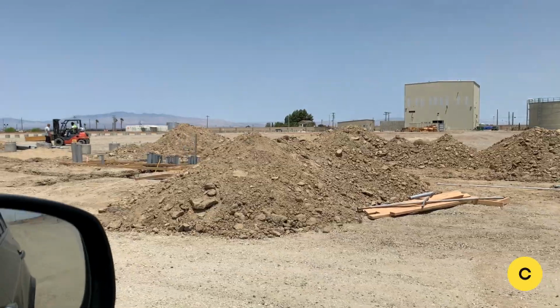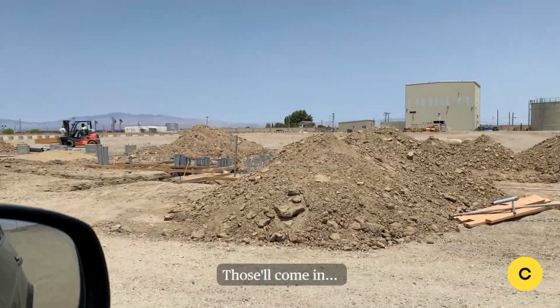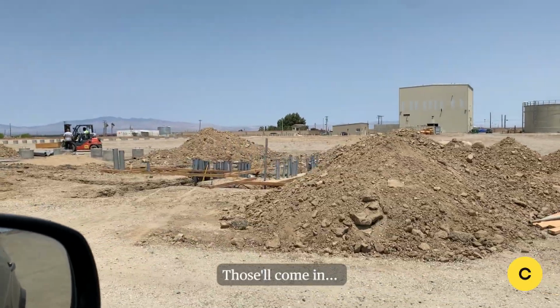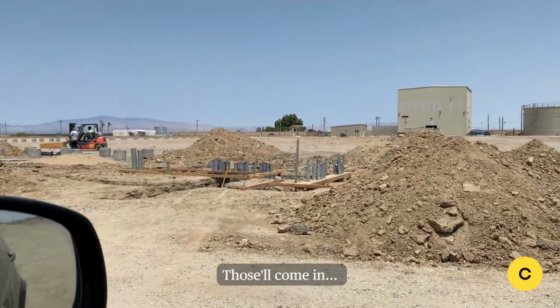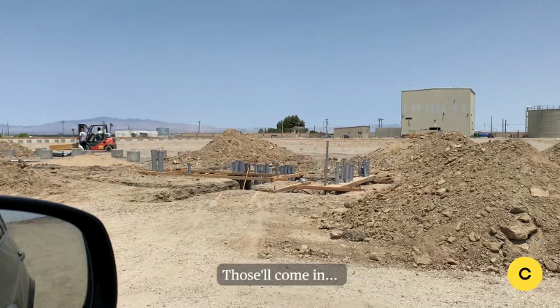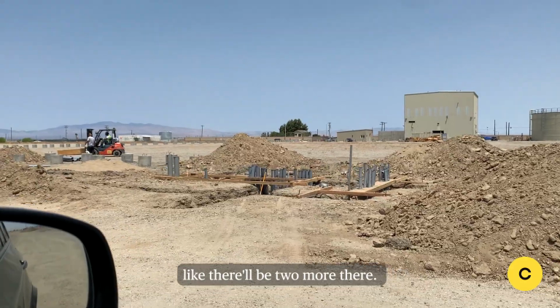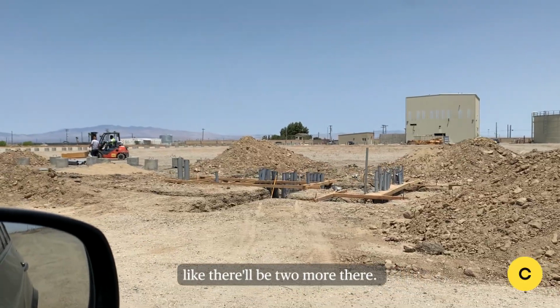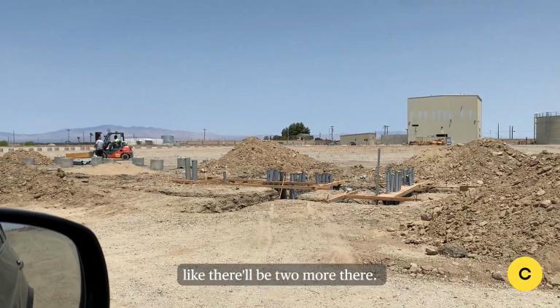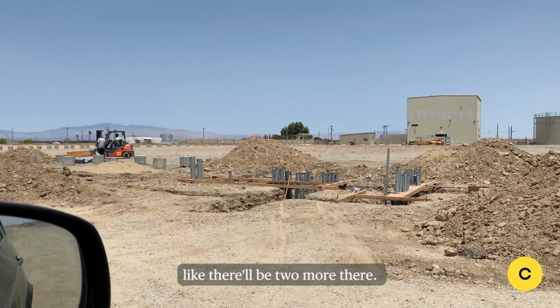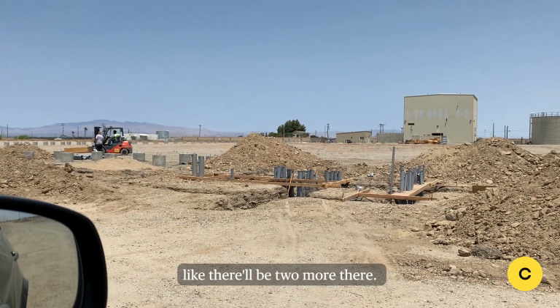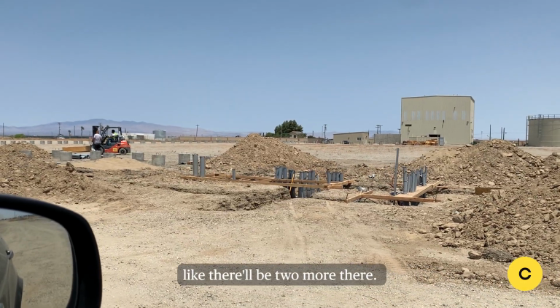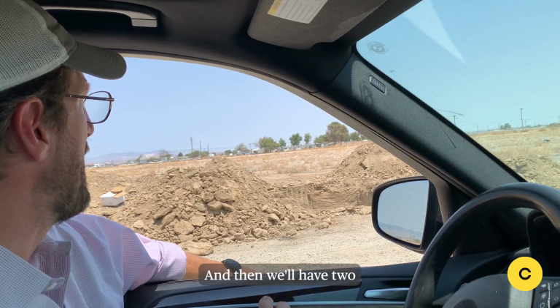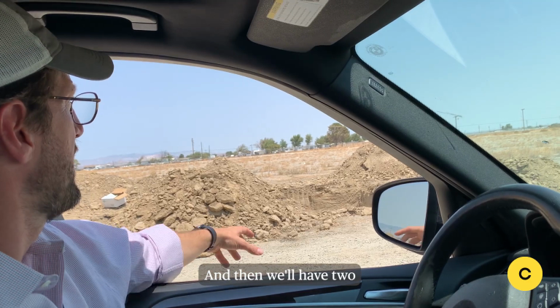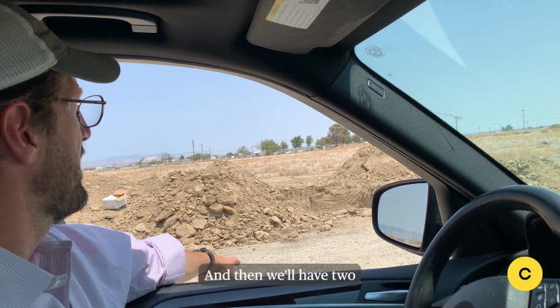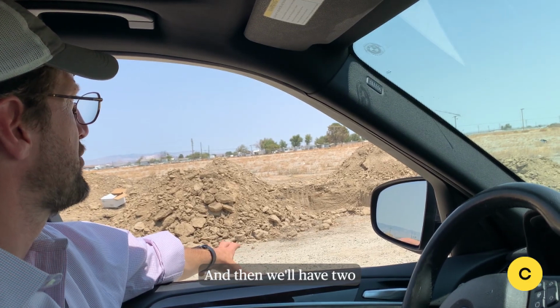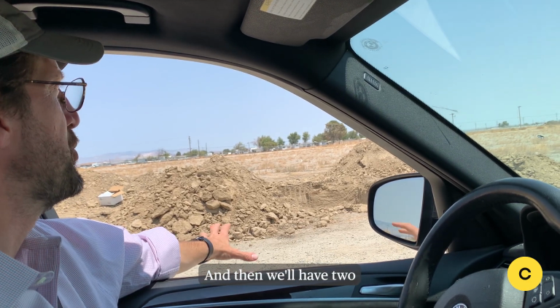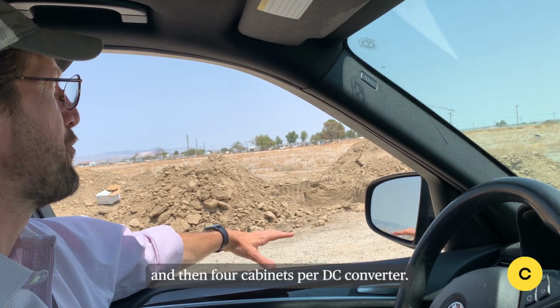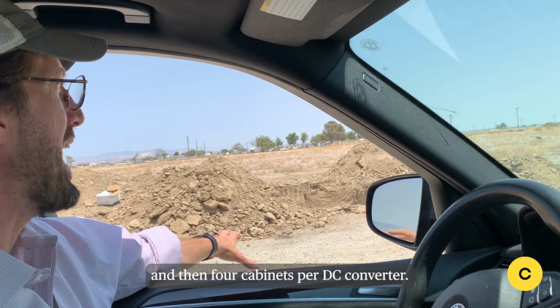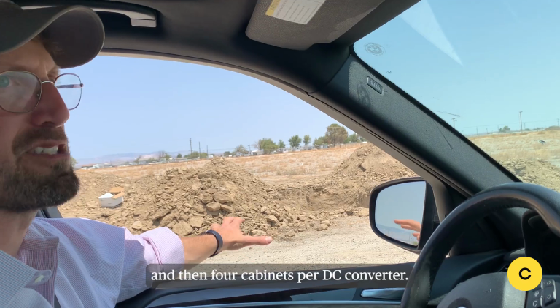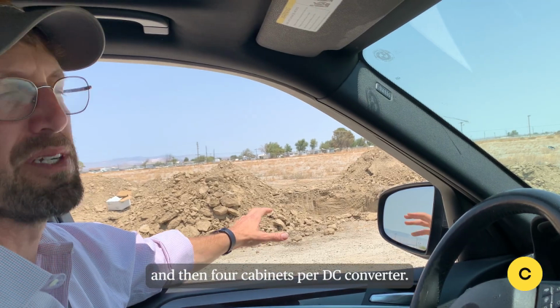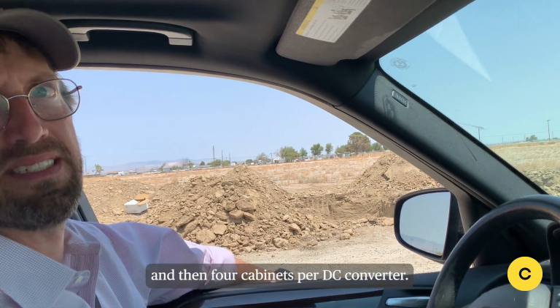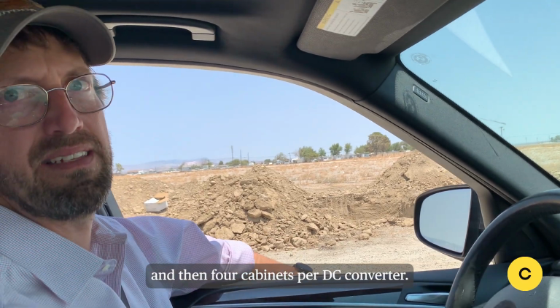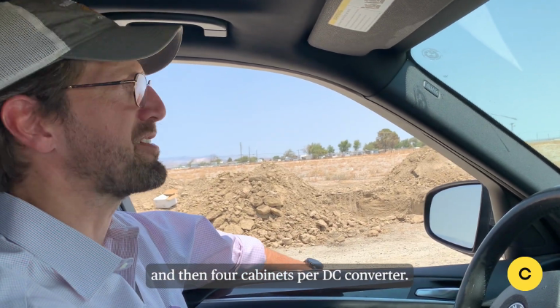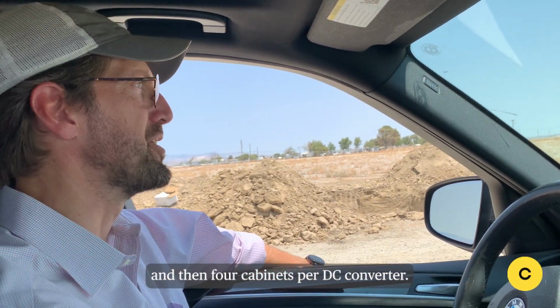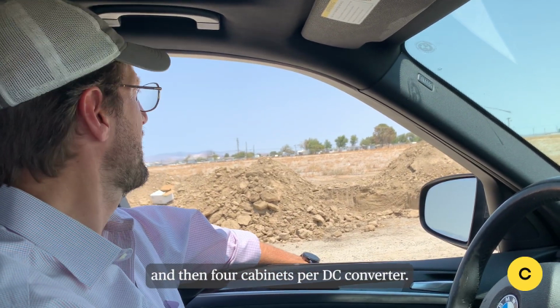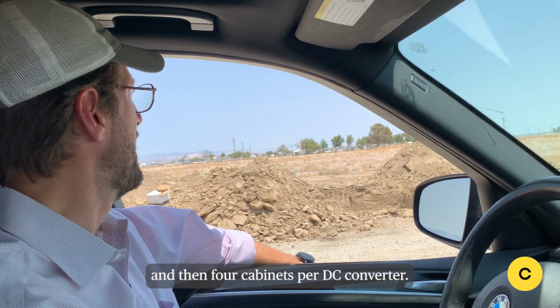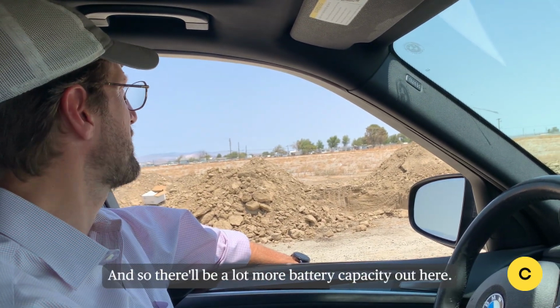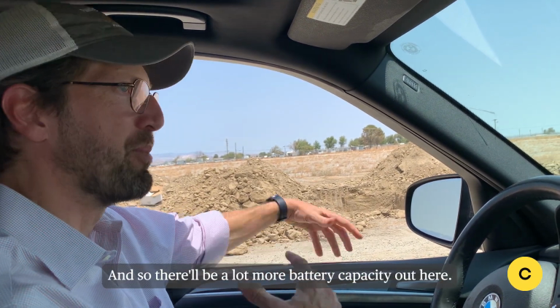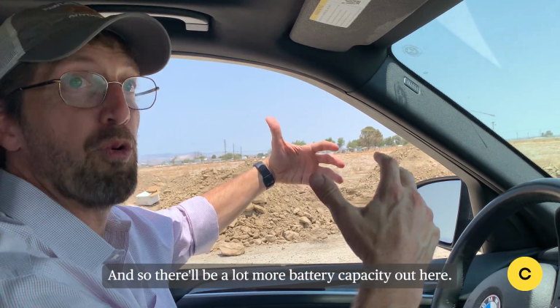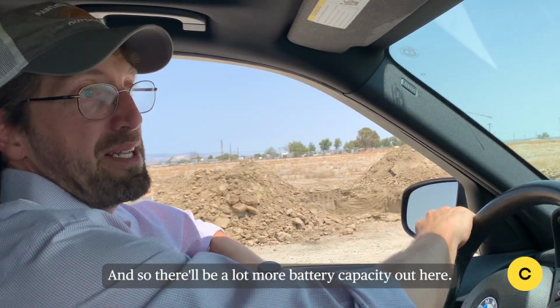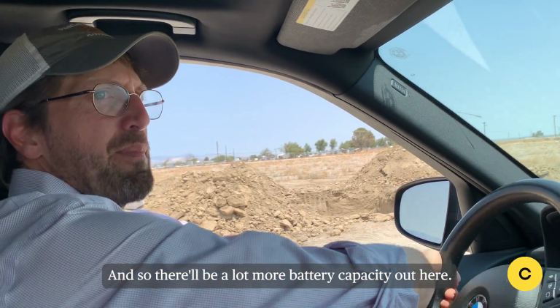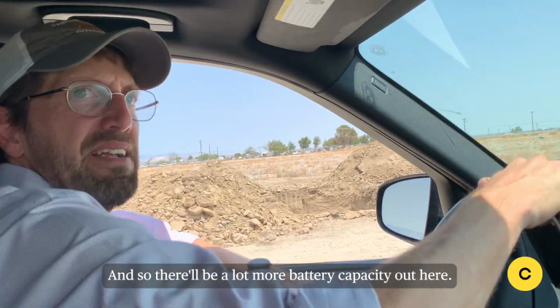Those would come in — there'll be two more there. And then we'll have two and then four cabinets per DC converter. So there'll be a lot more battery capacity out here.